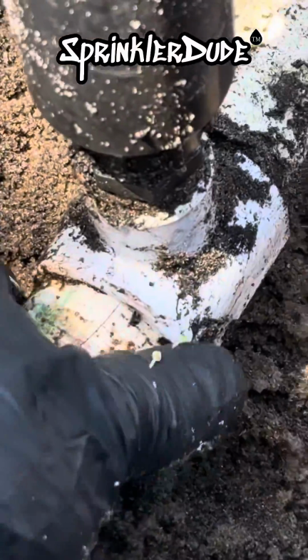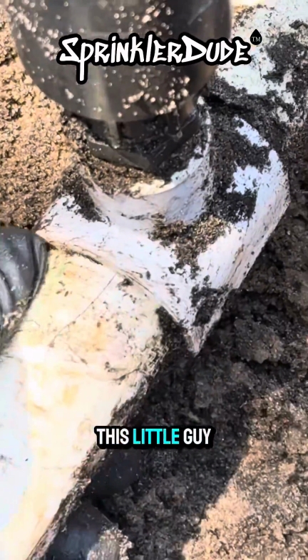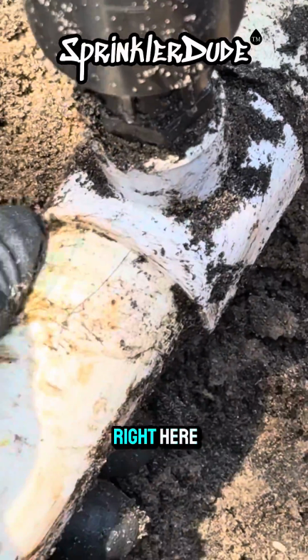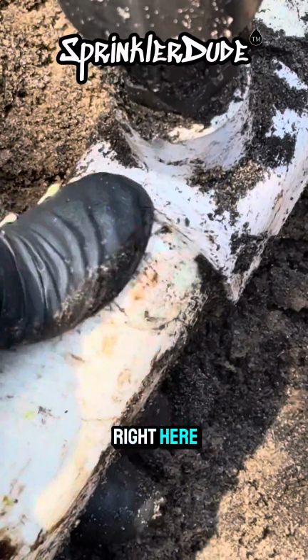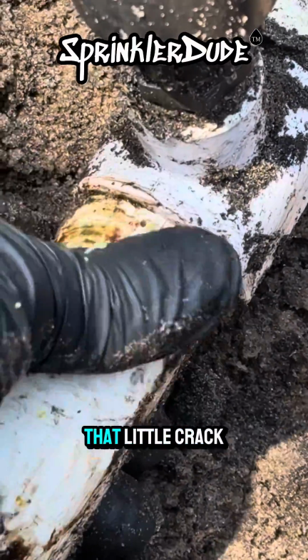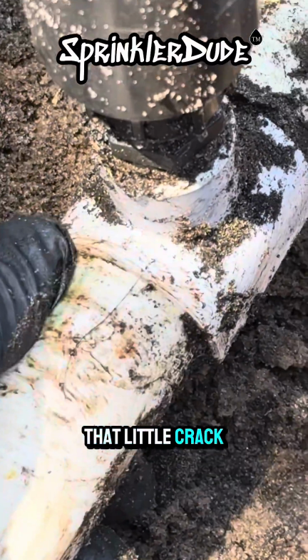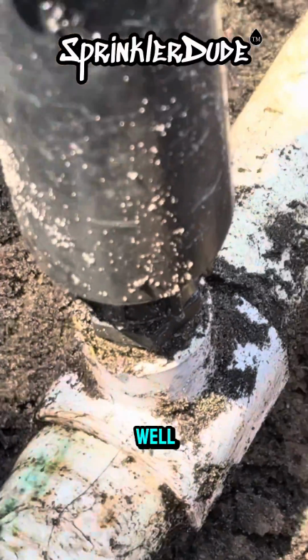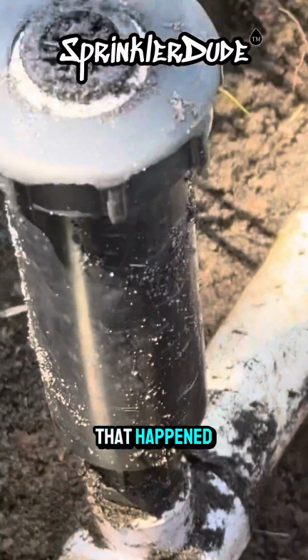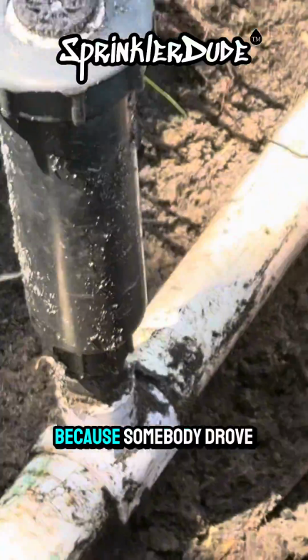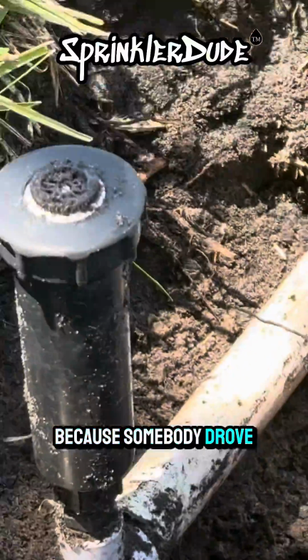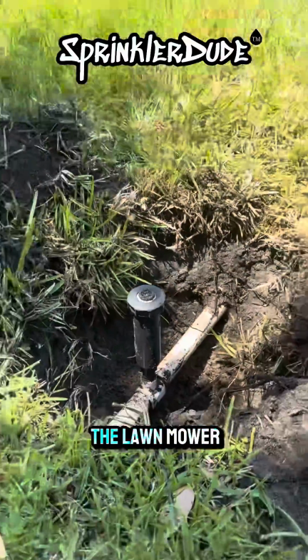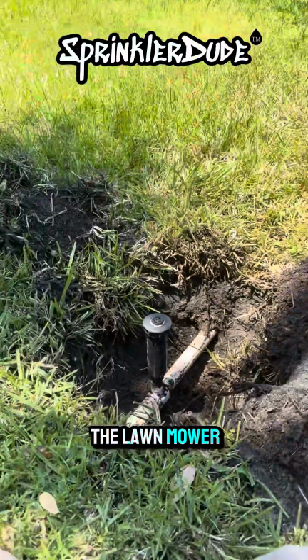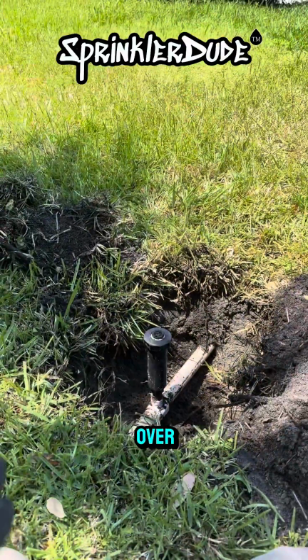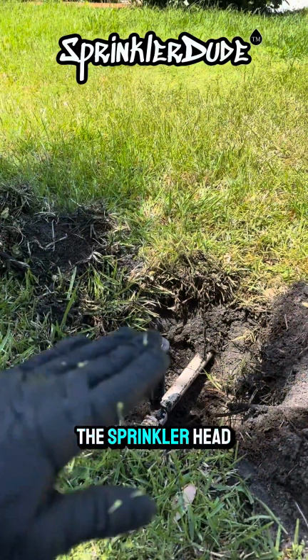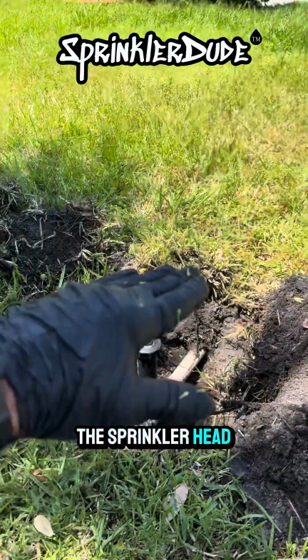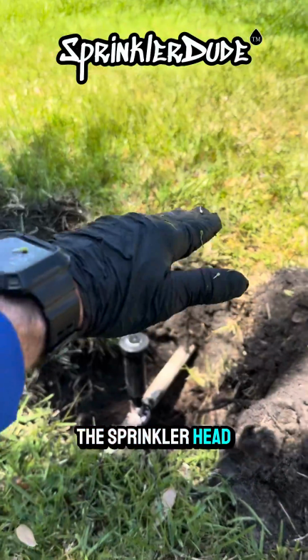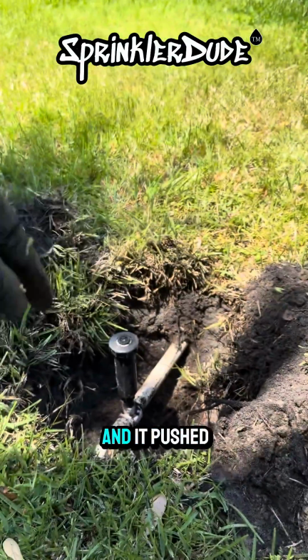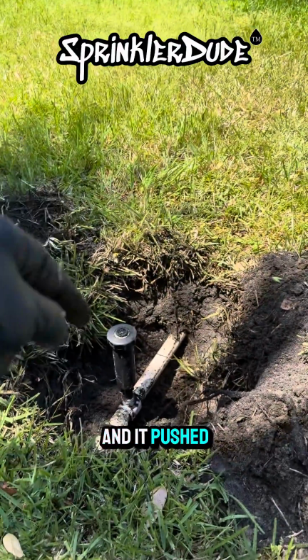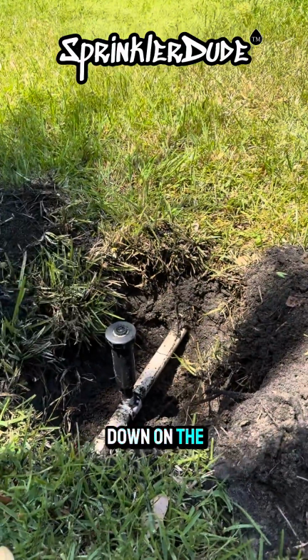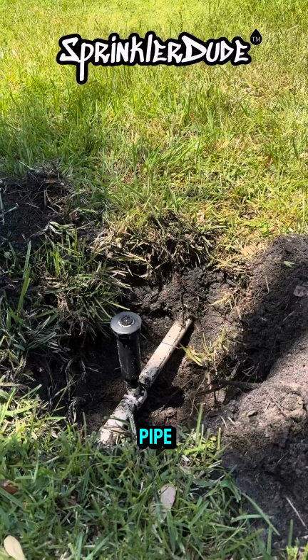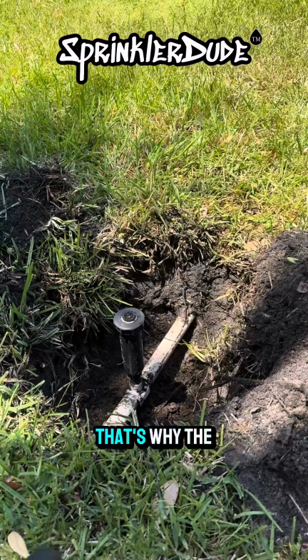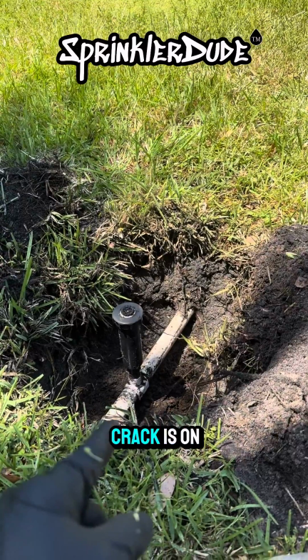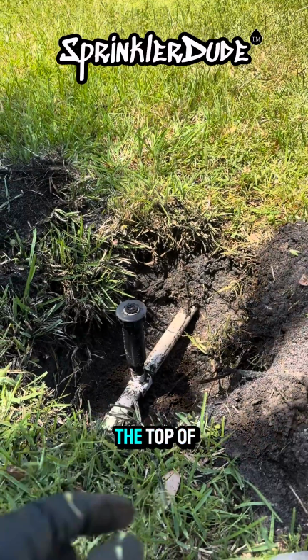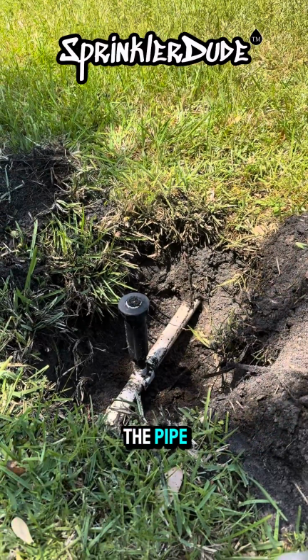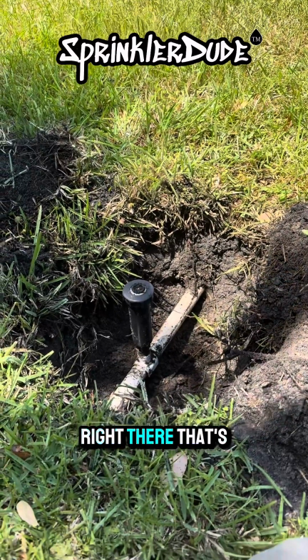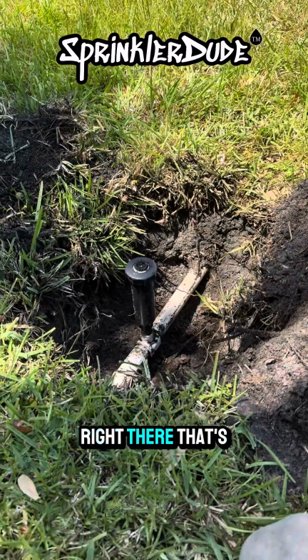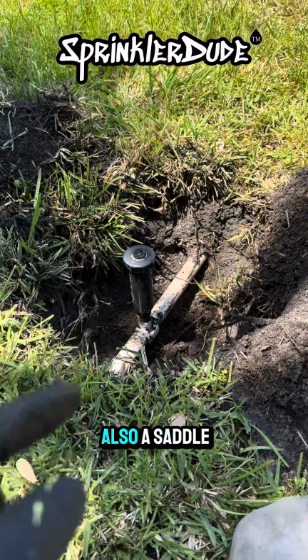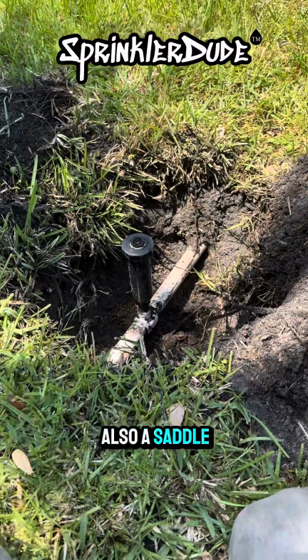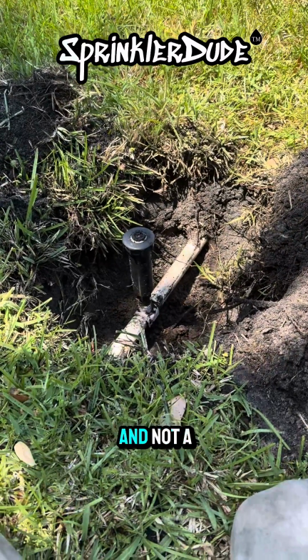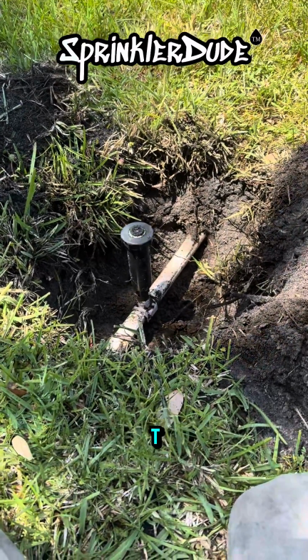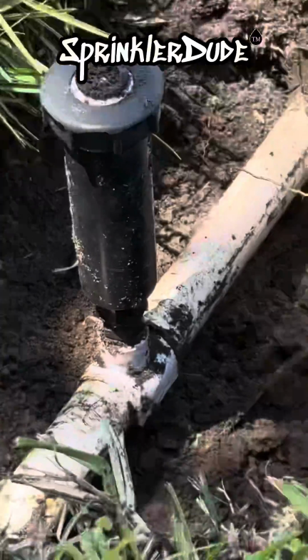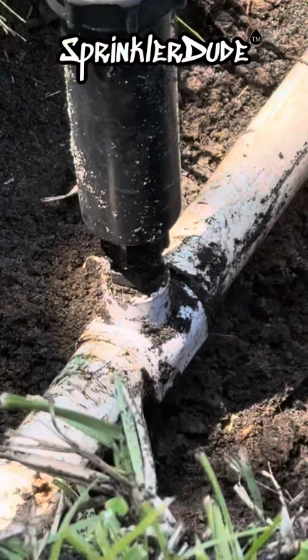This little guy right here — that little crack happened because somebody drove the lawnmower over the sprinkler head and it pushed down on the pipe. That's why the crack is on the top of the pipe right there. That's also a saddle and not a tee.